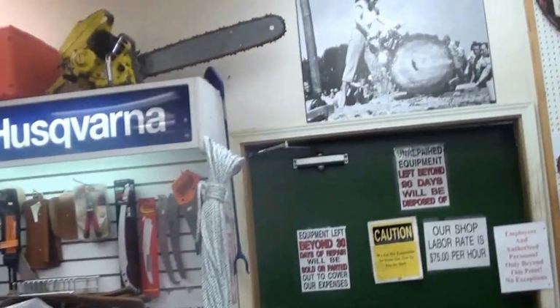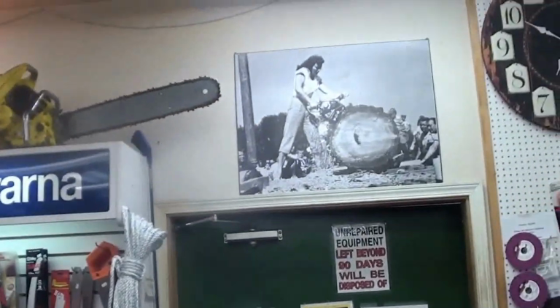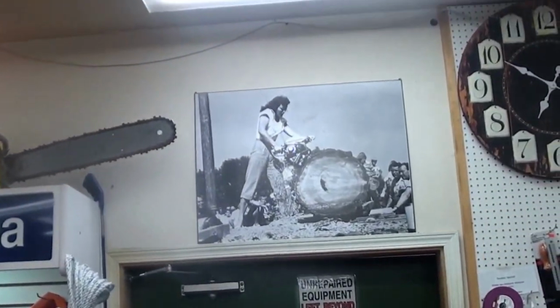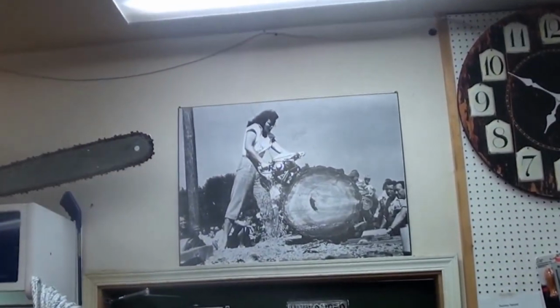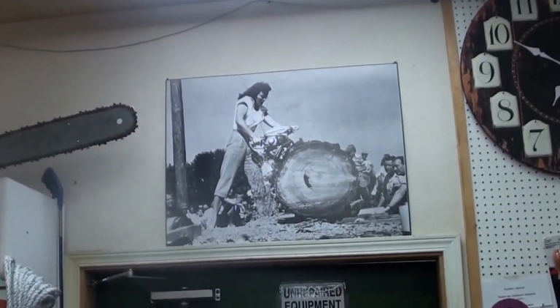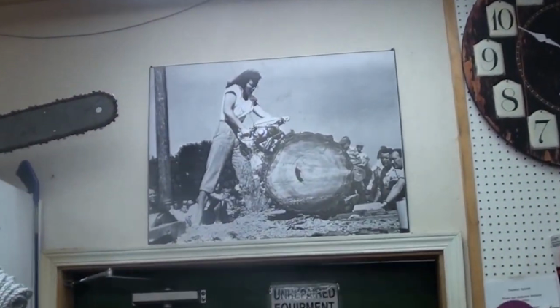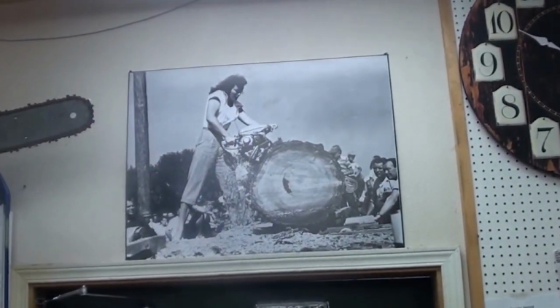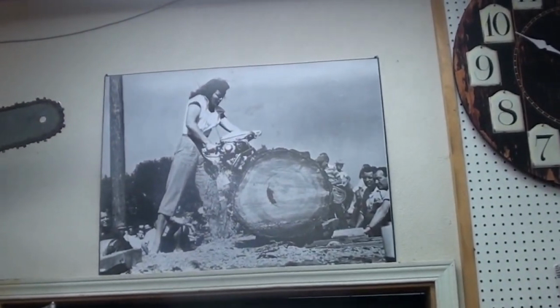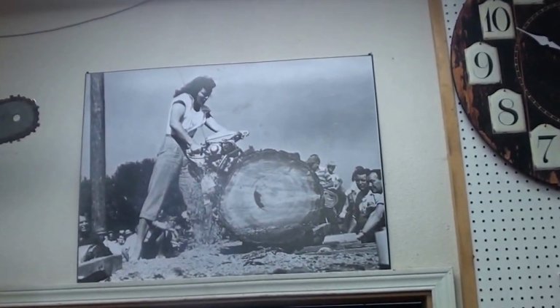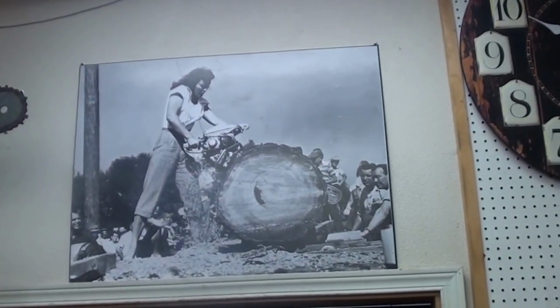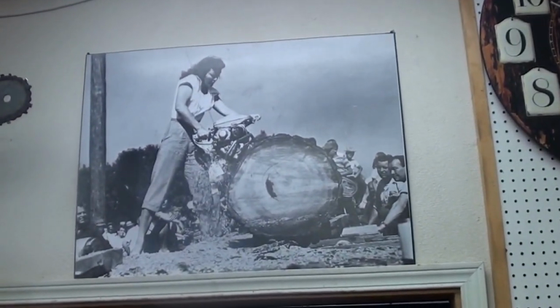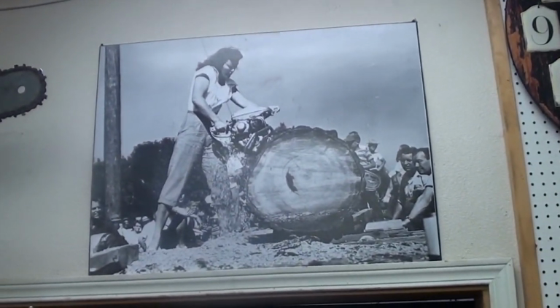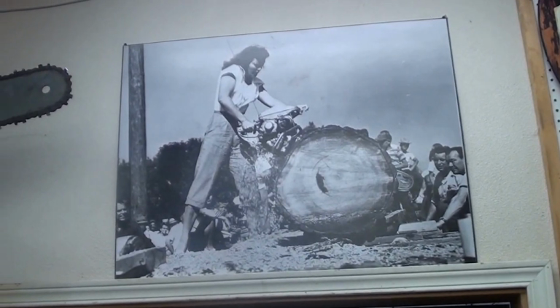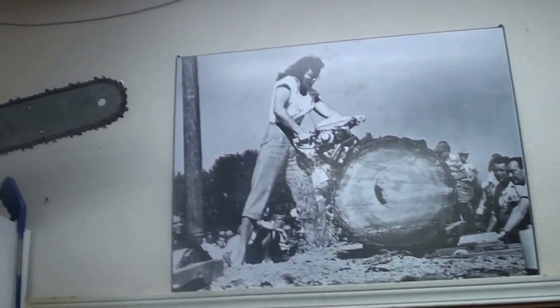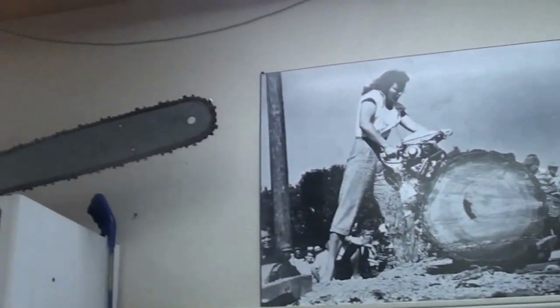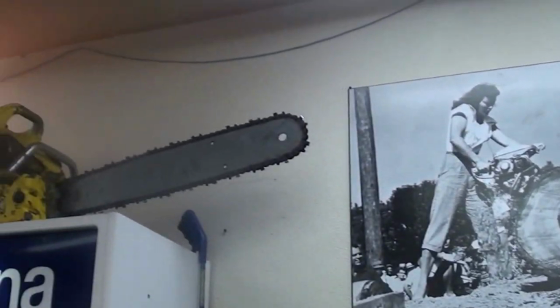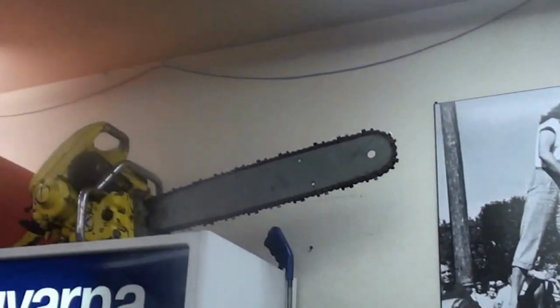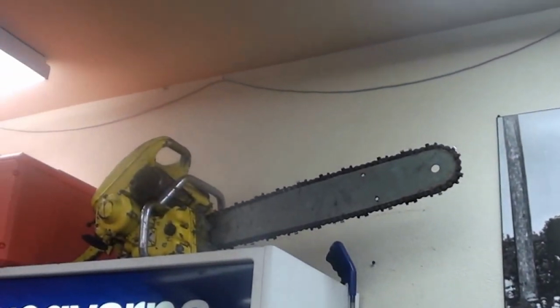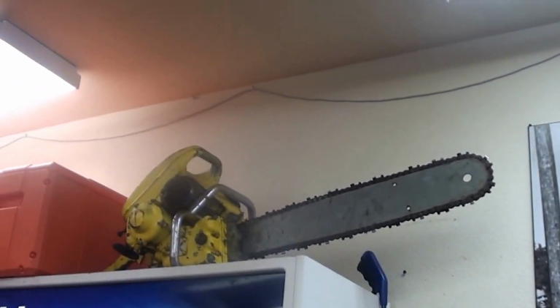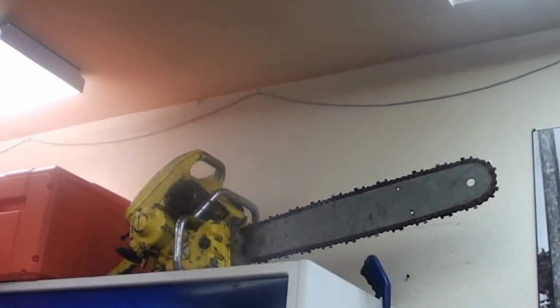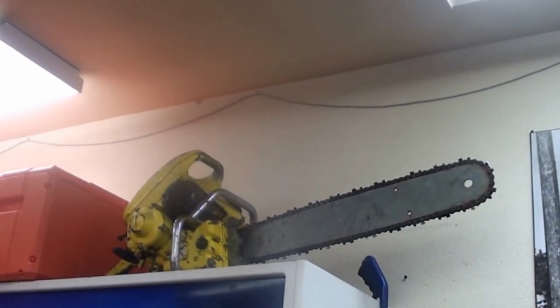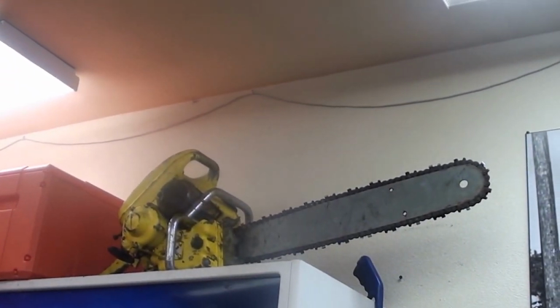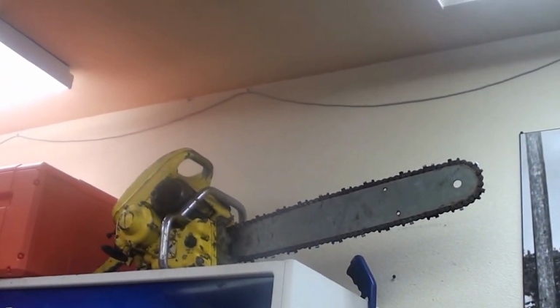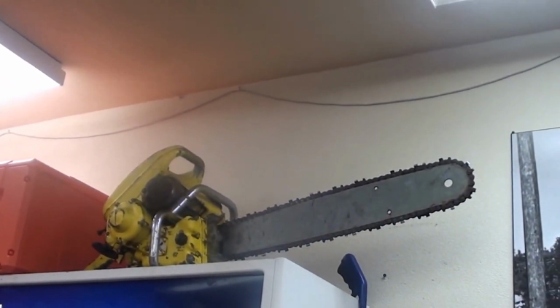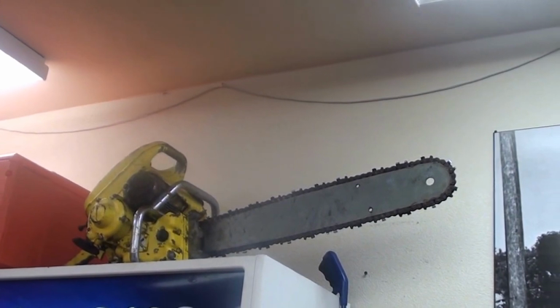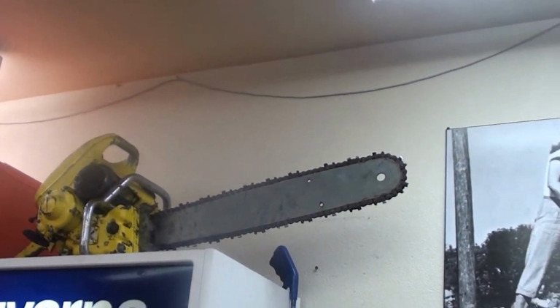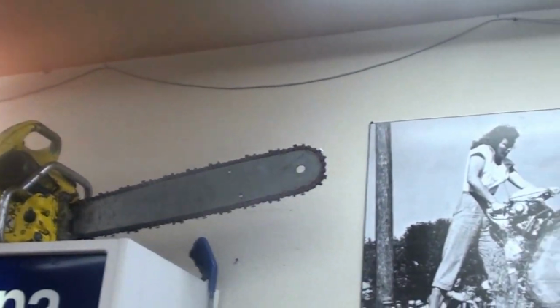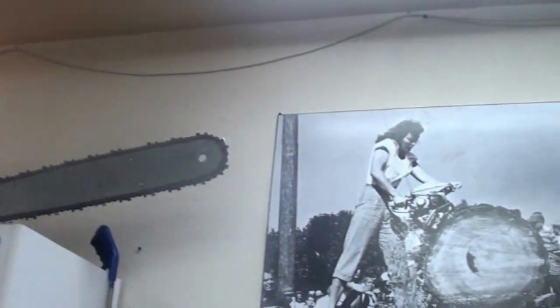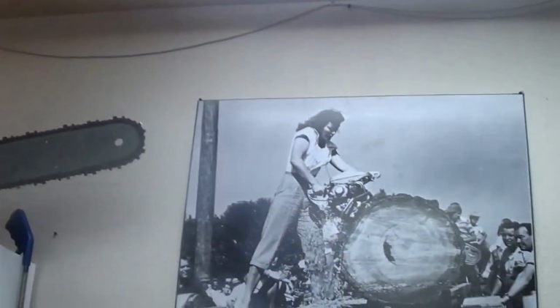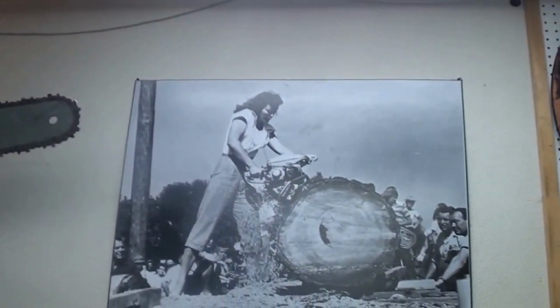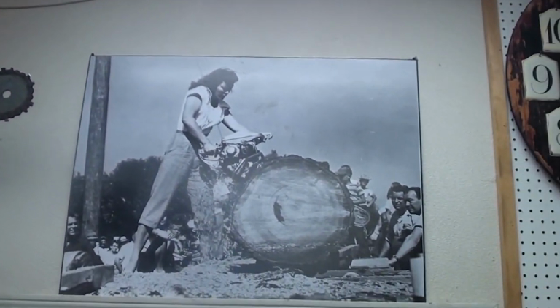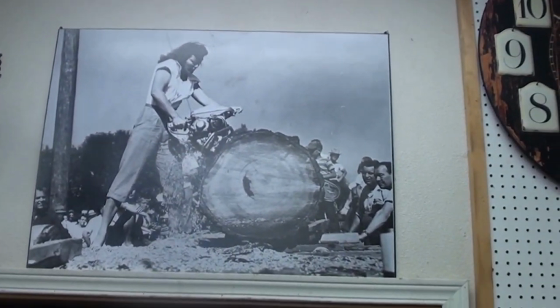There's a picture of one of my customers — 1953 — she's running that McCullough chainsaw, that particular one right there, and she won that cutting contest in 1953. Just a great picture.